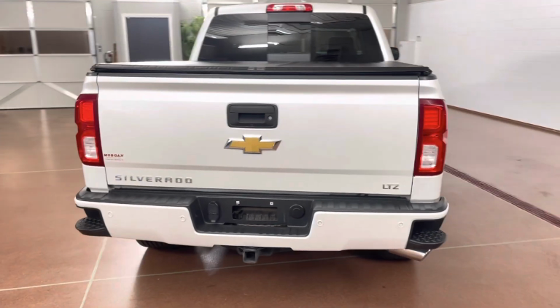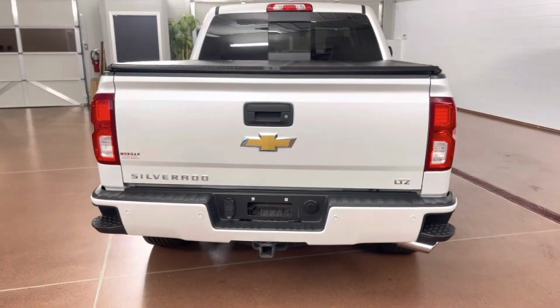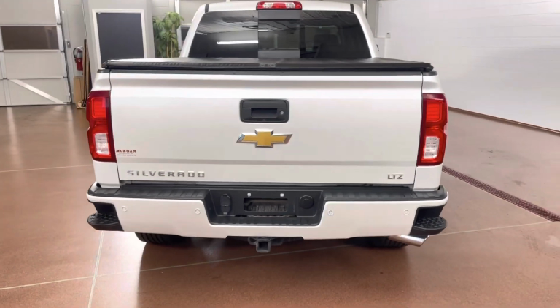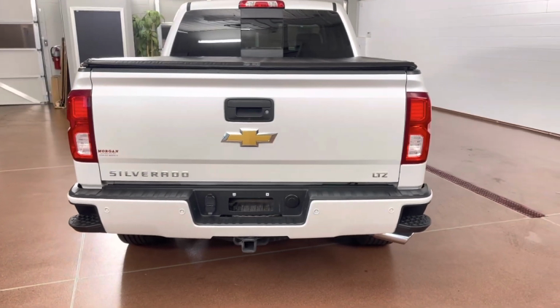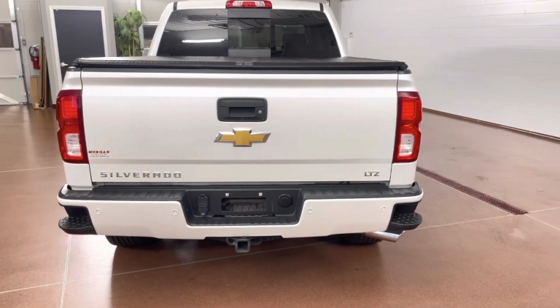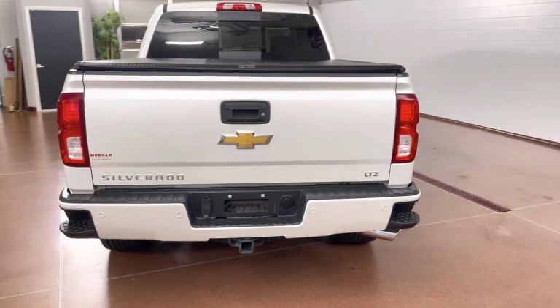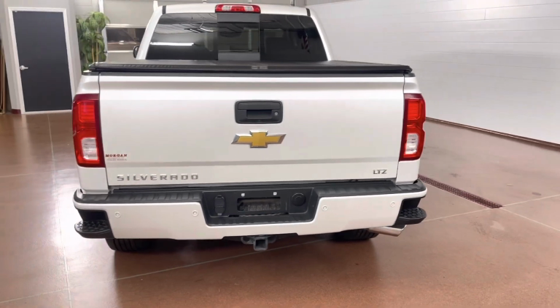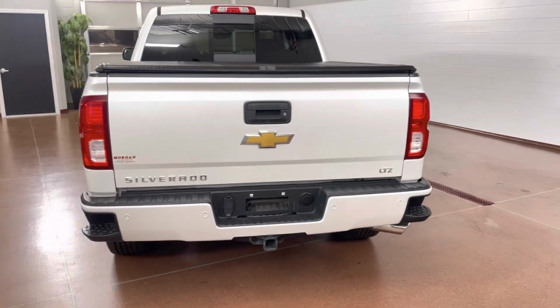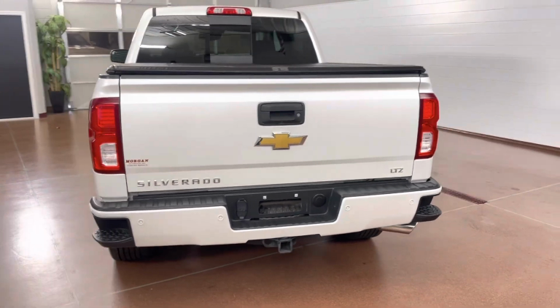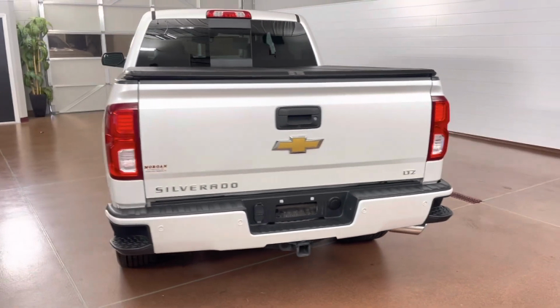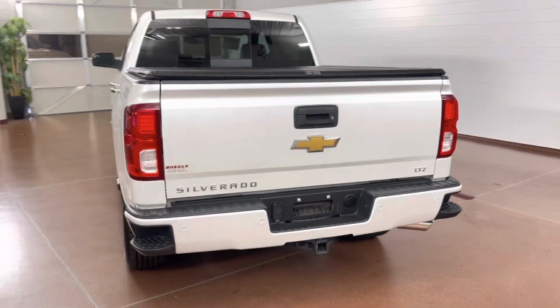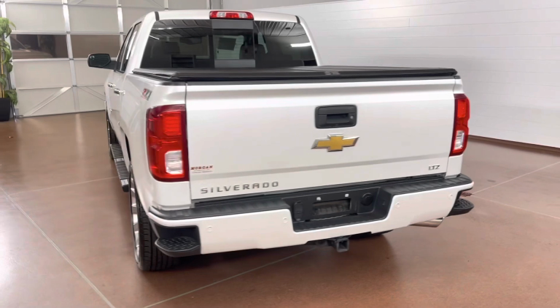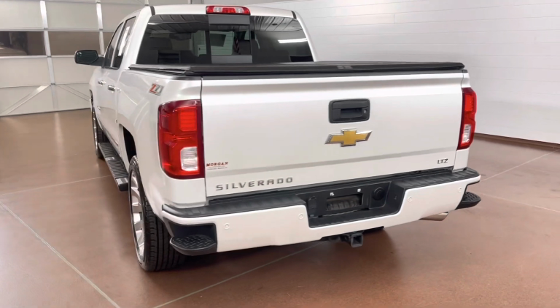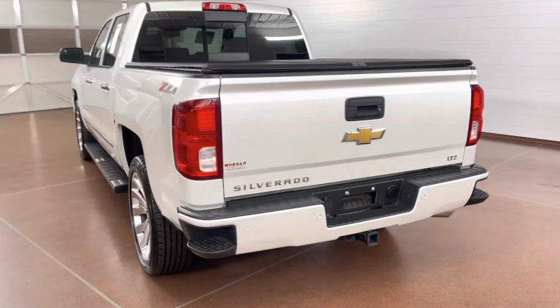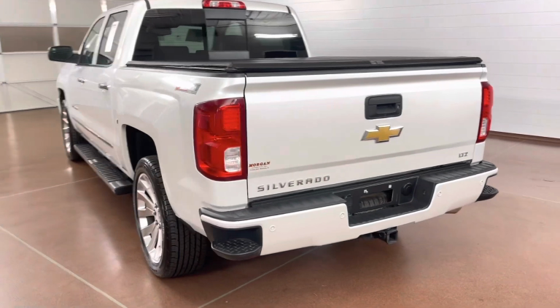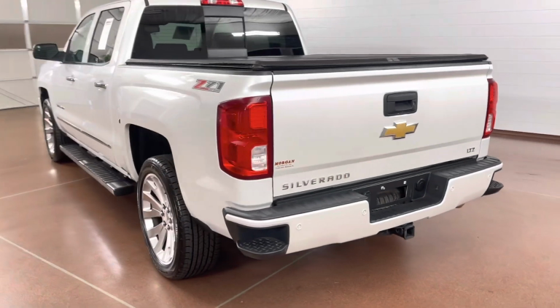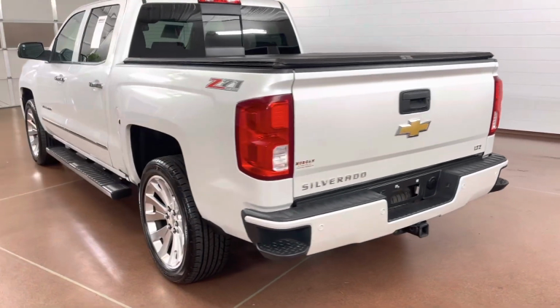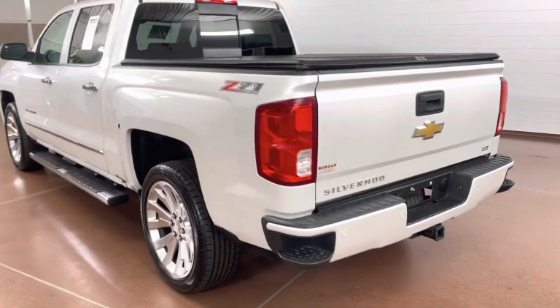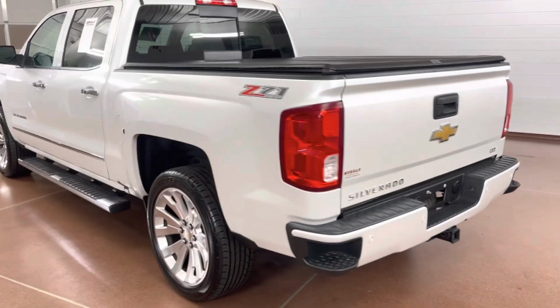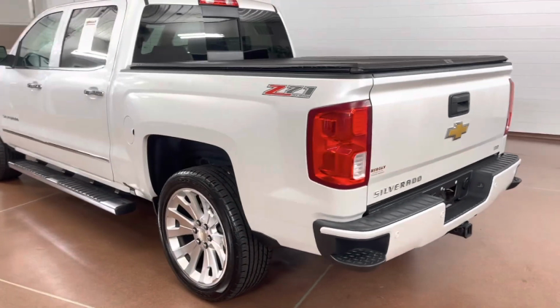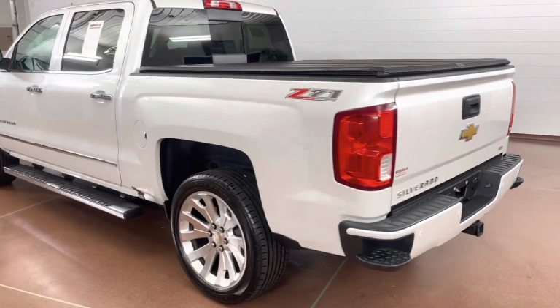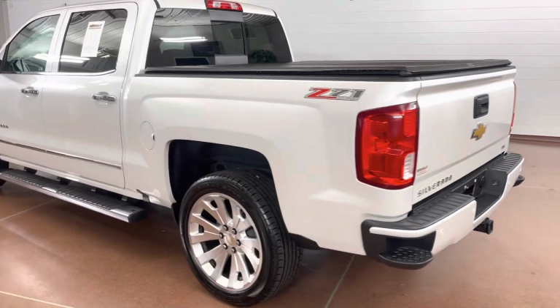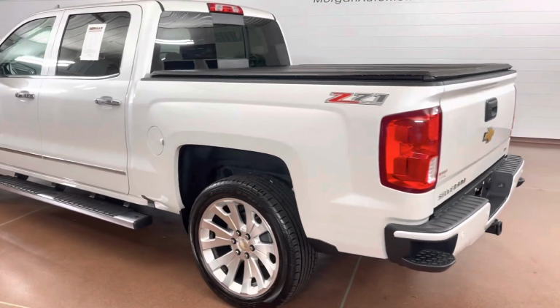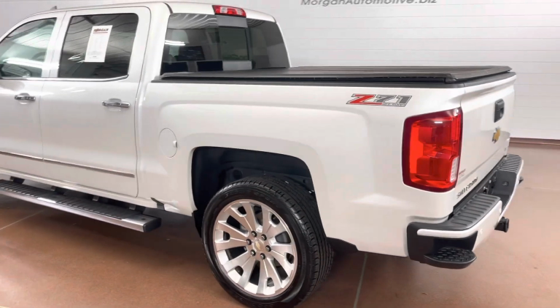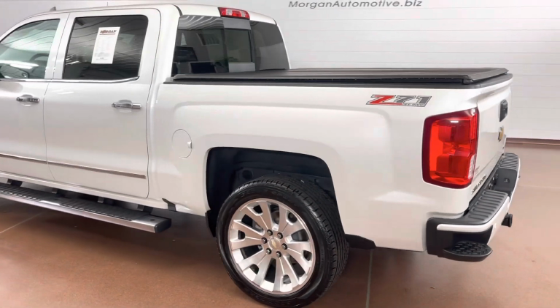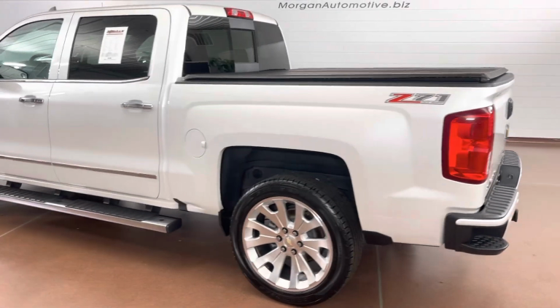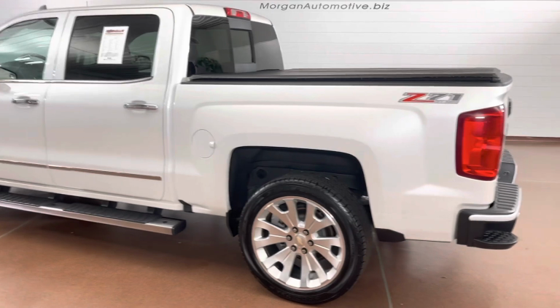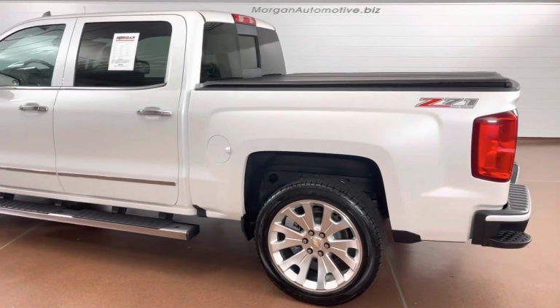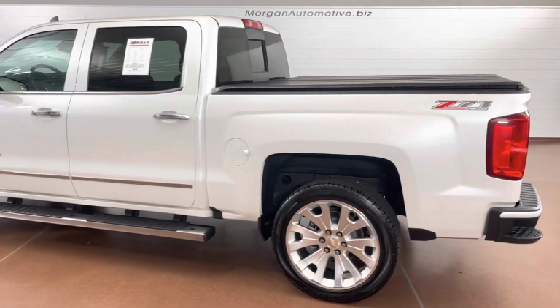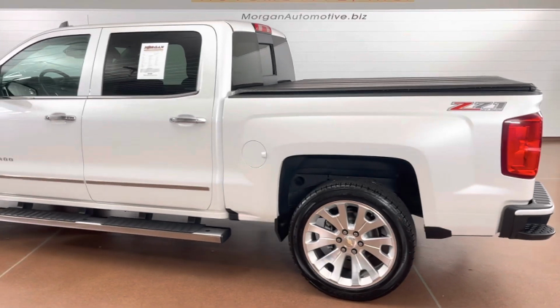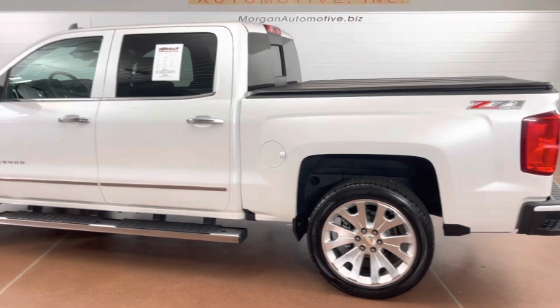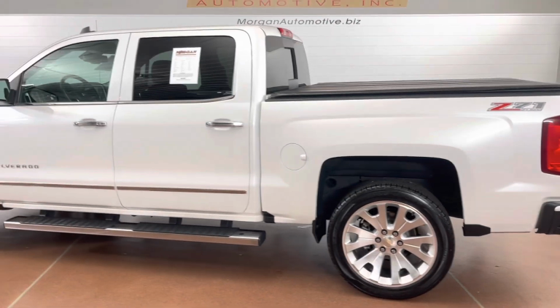With the LTZ Plus package, you get the comfort features that you could ask for, such as dual powered seats, heated seats, power sunroof, and power pedals.